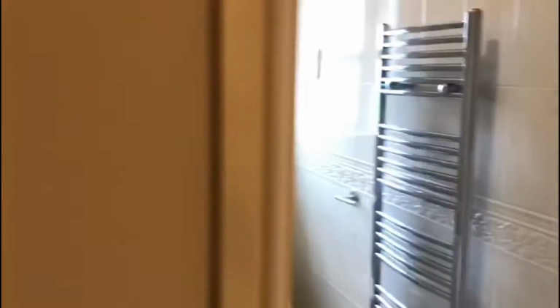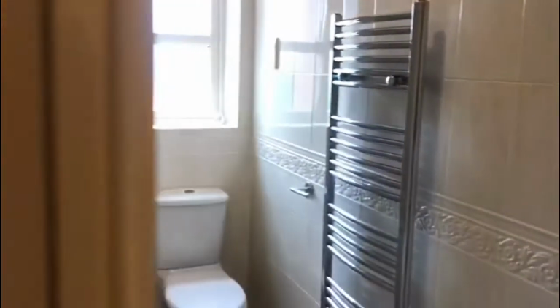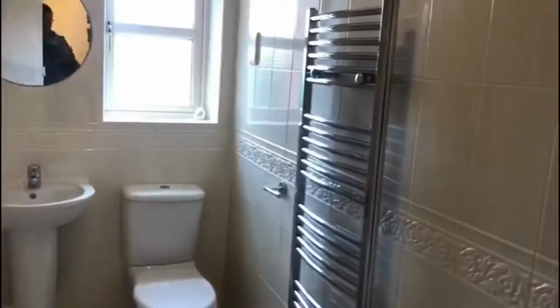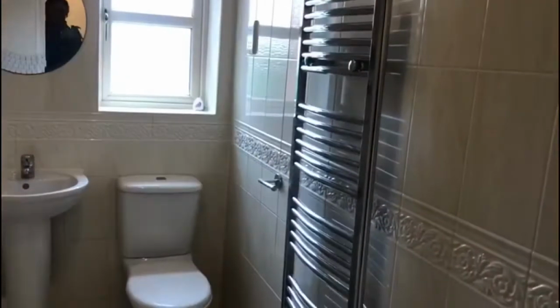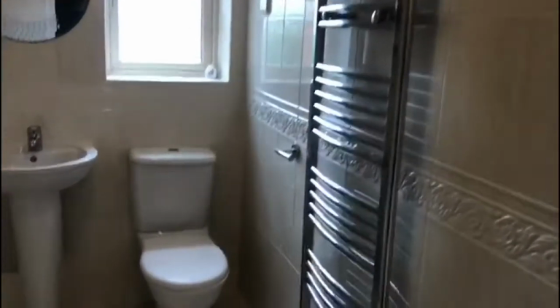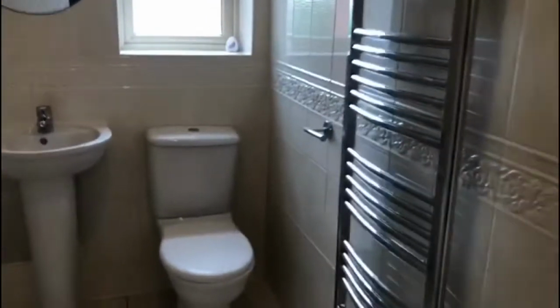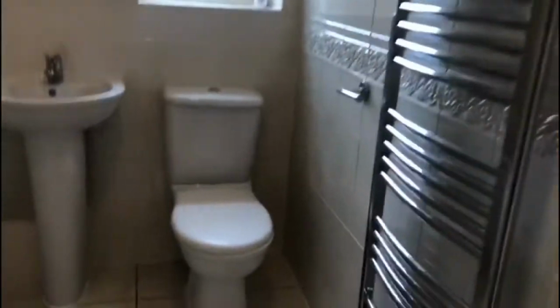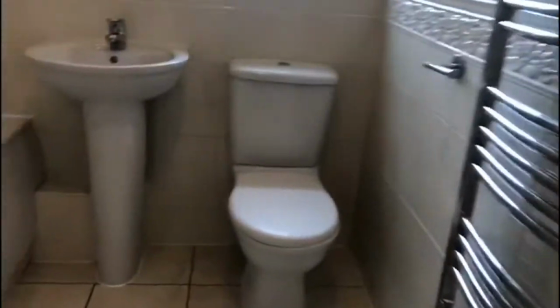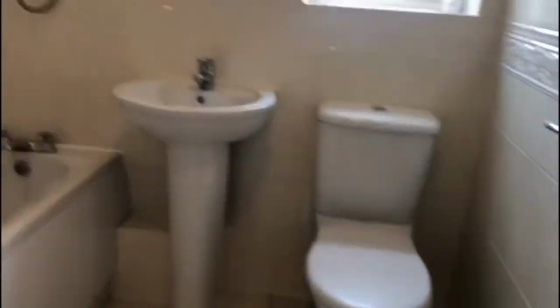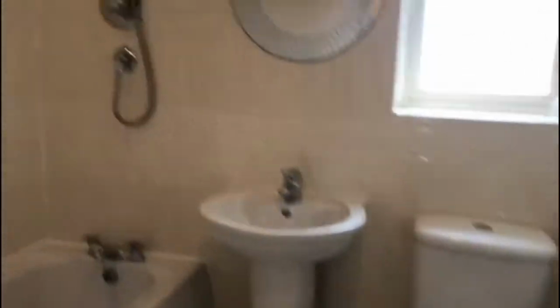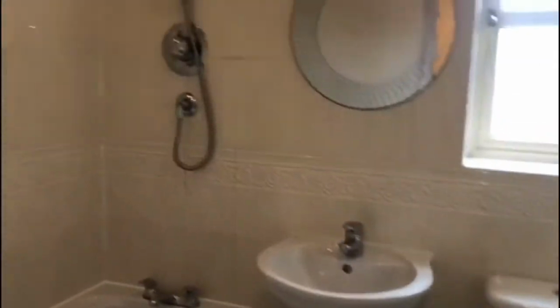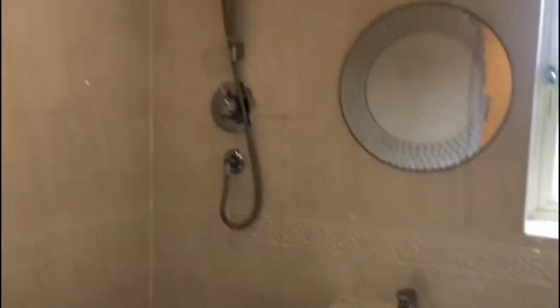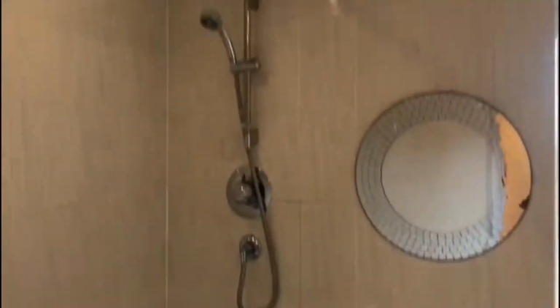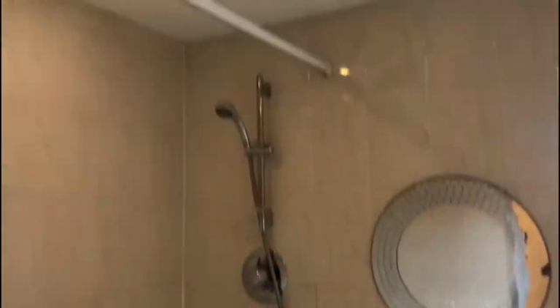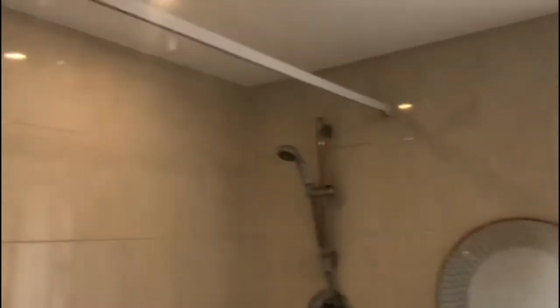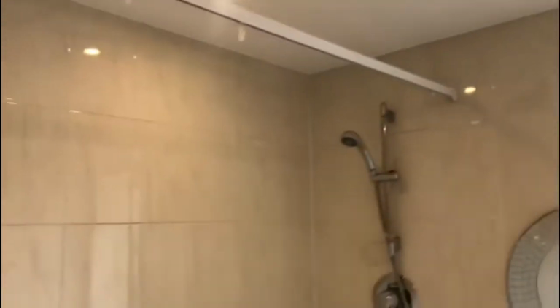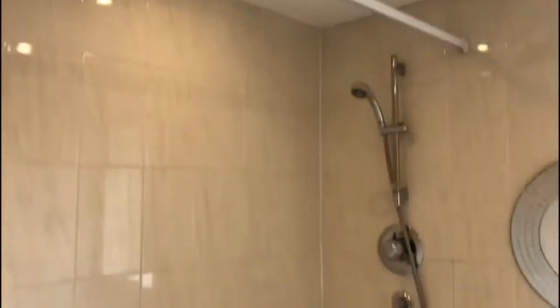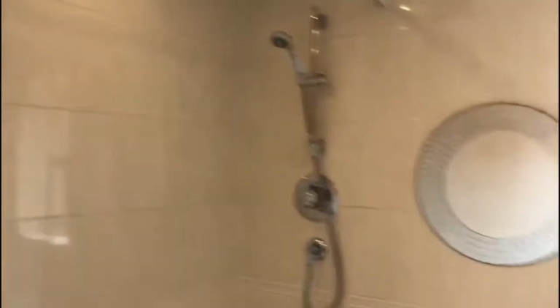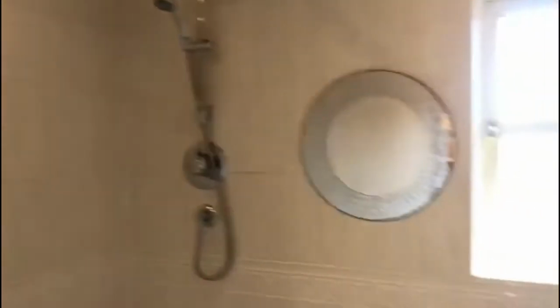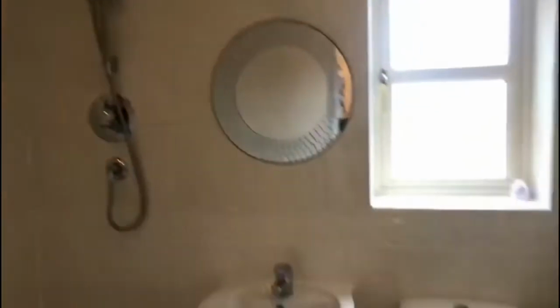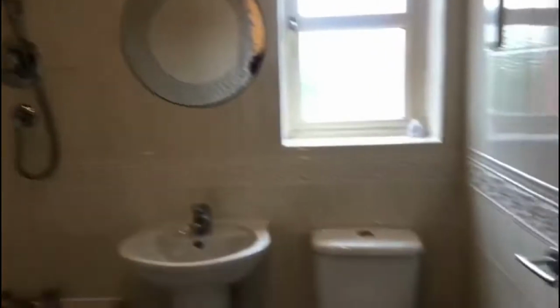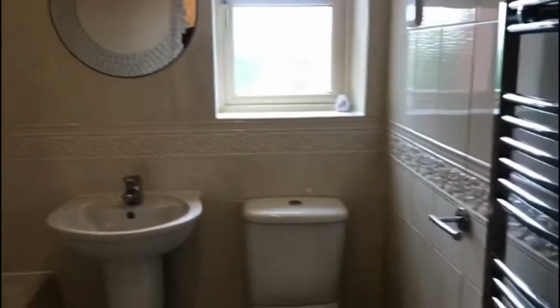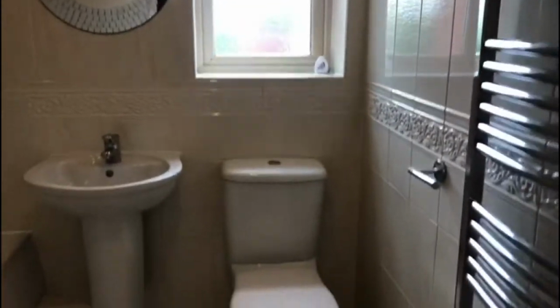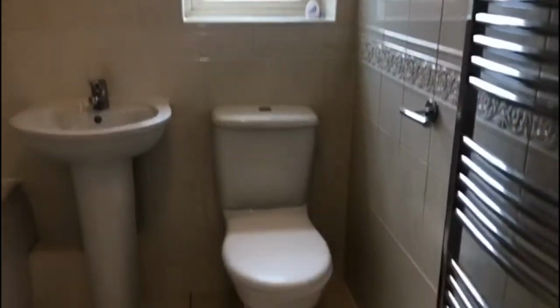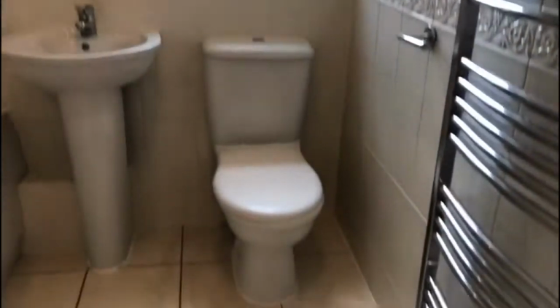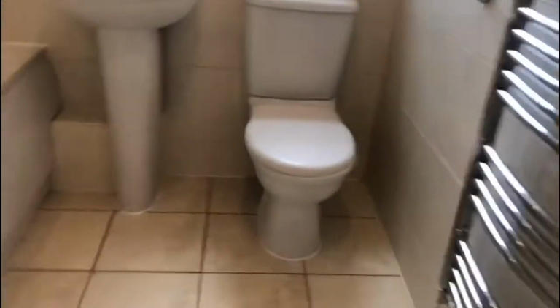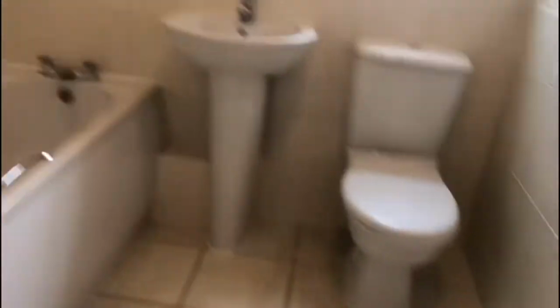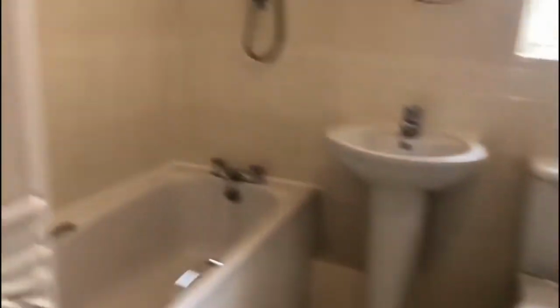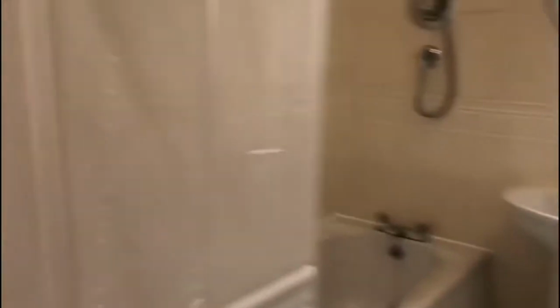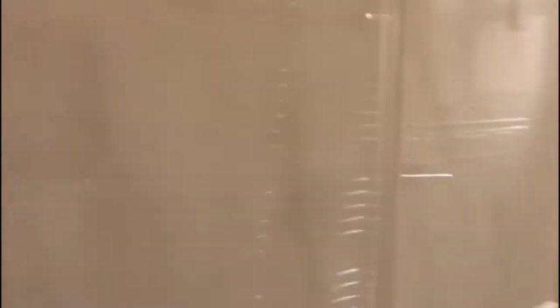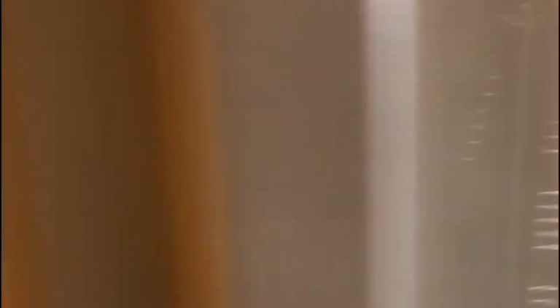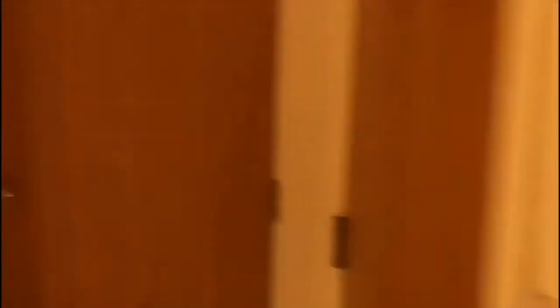Into the main family bathroom, which is fully tiled. You've also got a main shower and a window with privacy glass and a chrome heated towel rail.